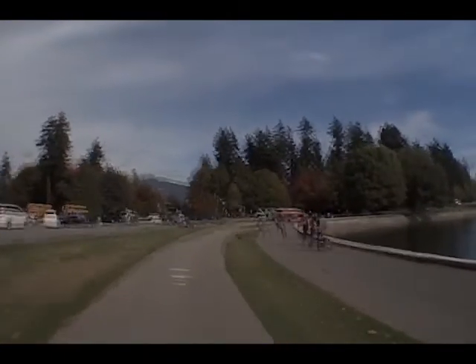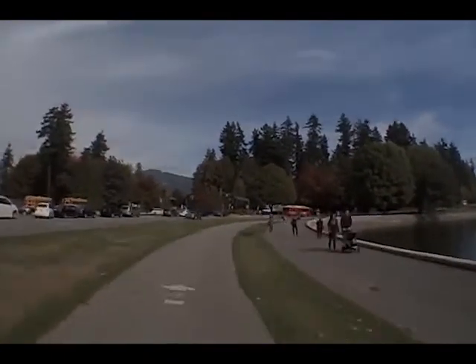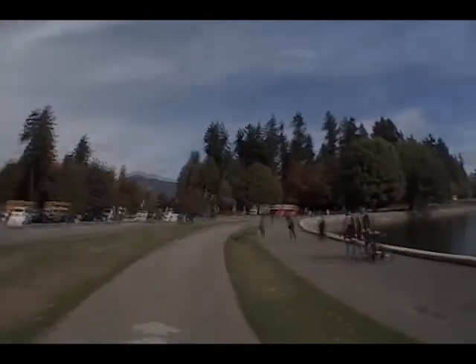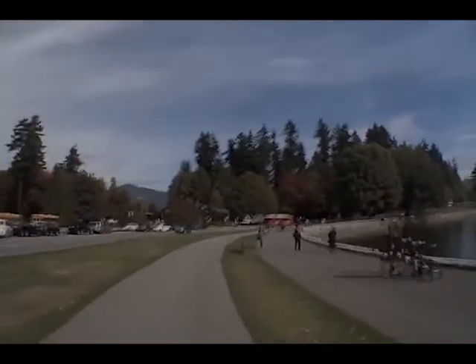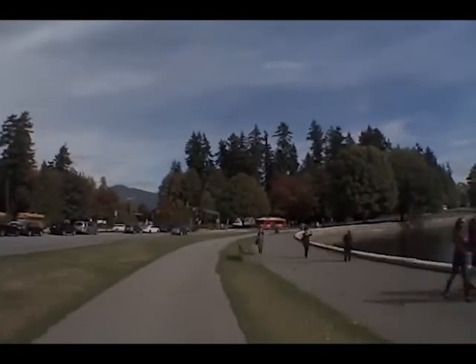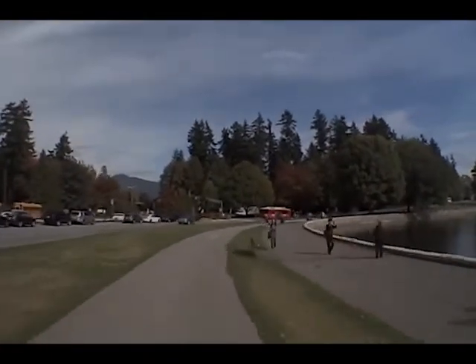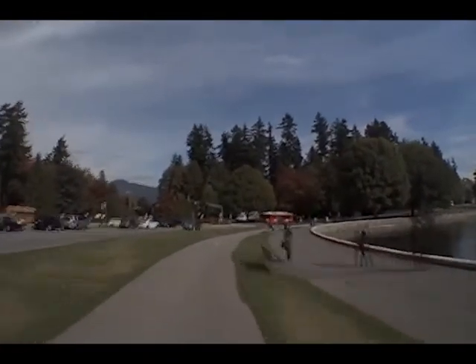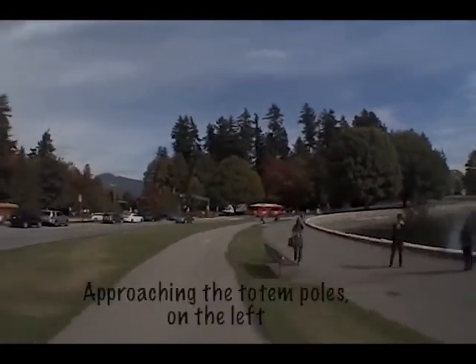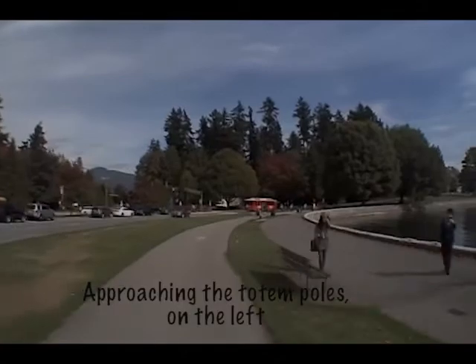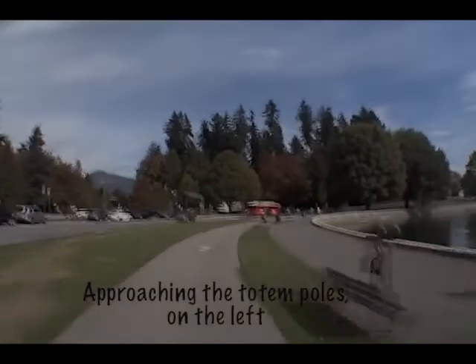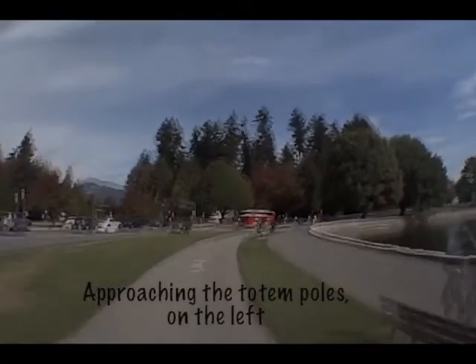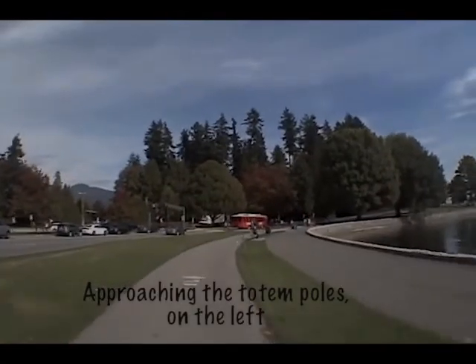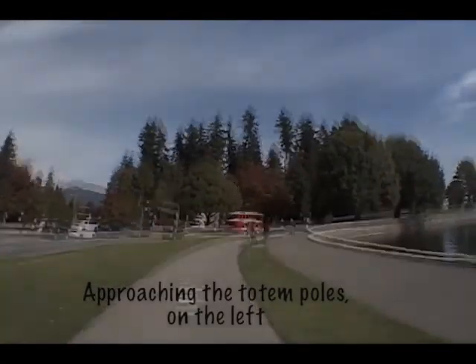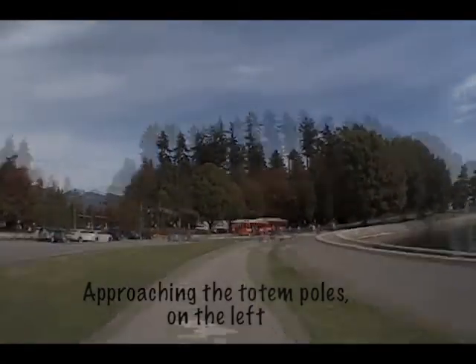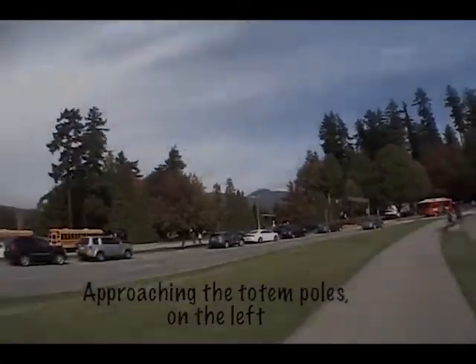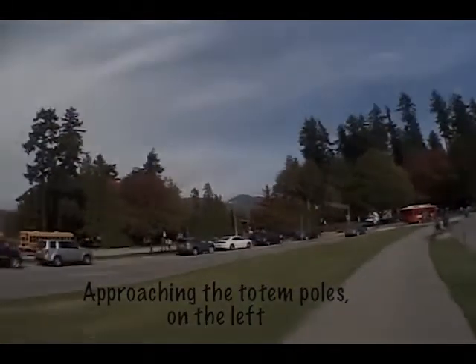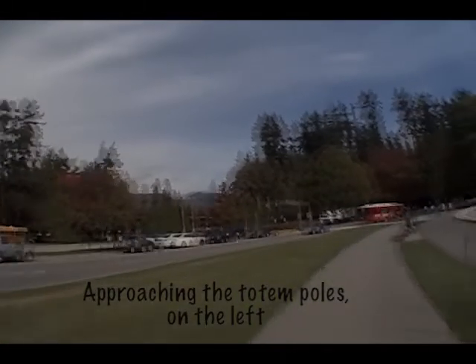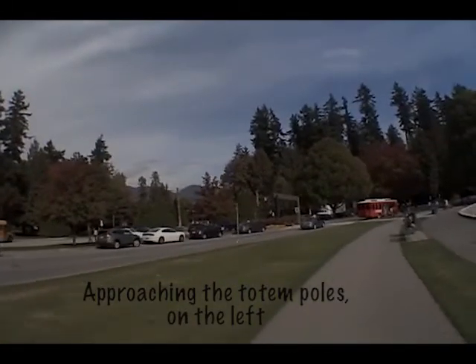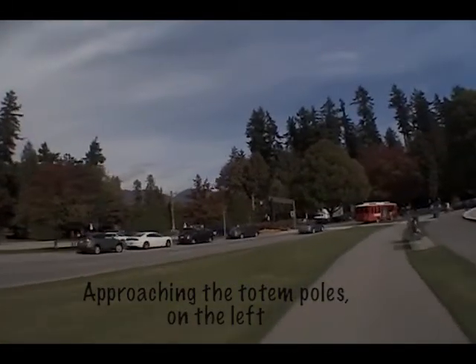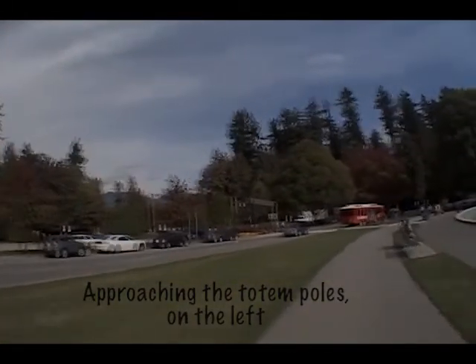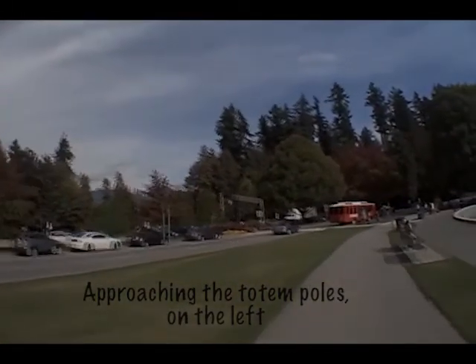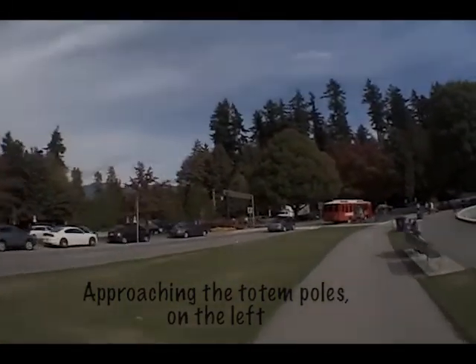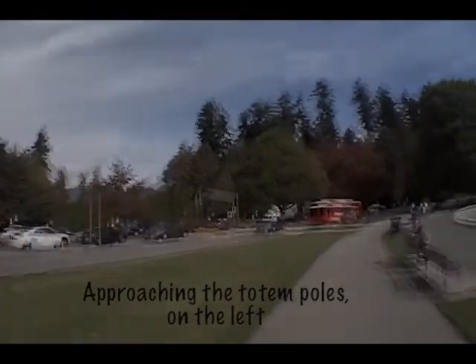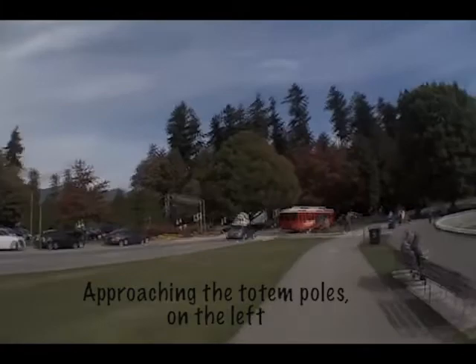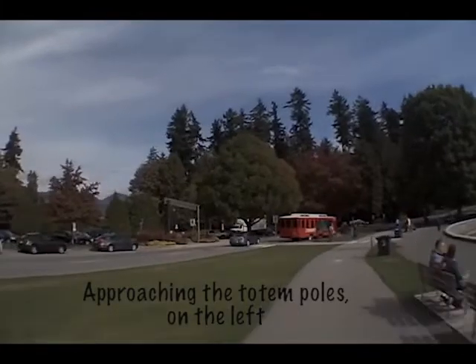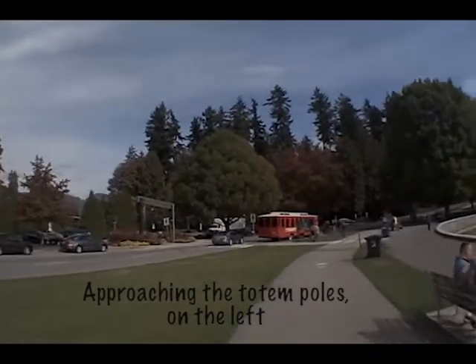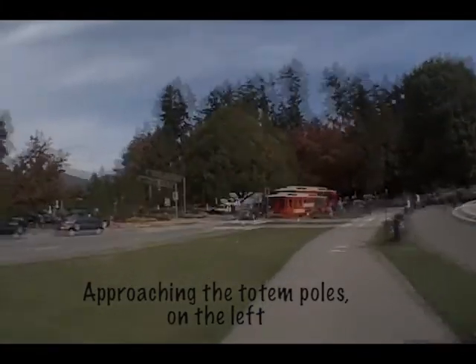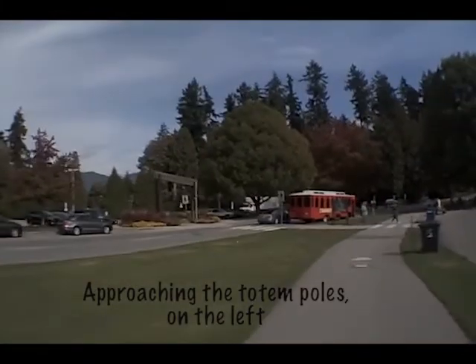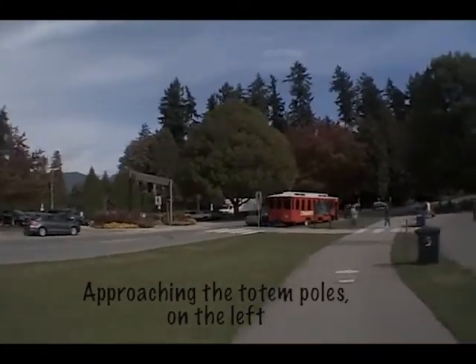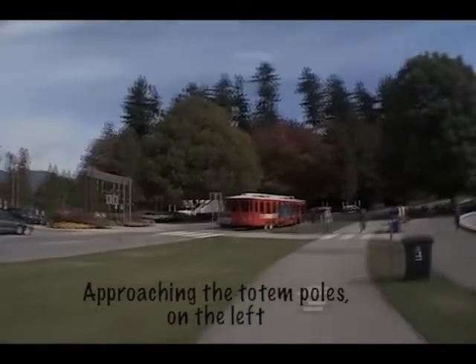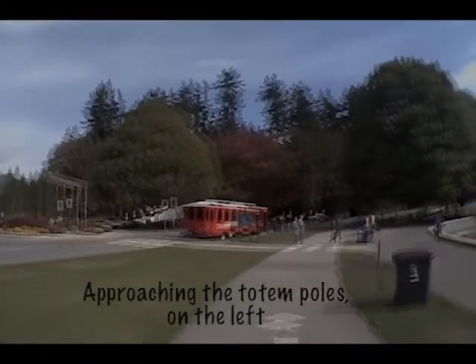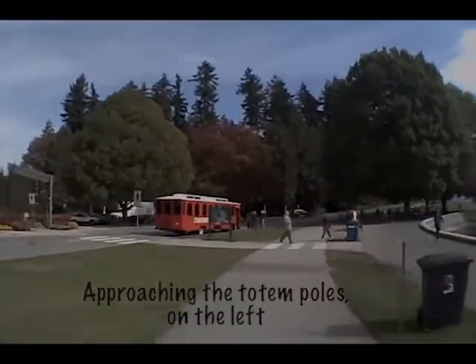On our left, we're coming up to Brockton Oval, which has a fabulous display of ancient totem poles that have been beautifully restored.